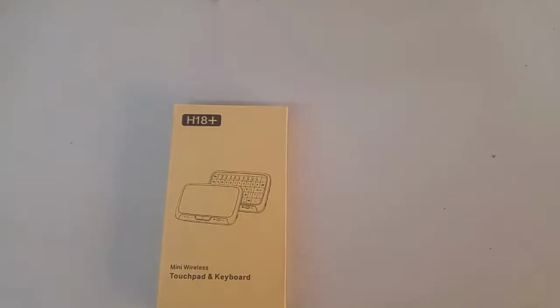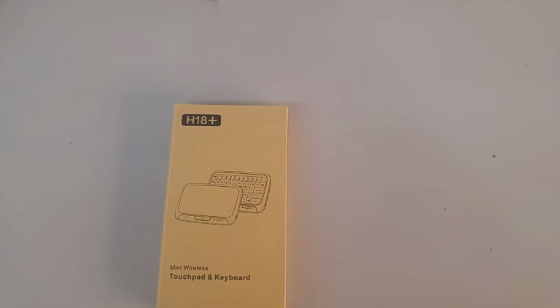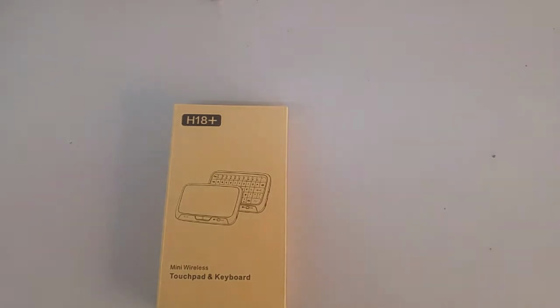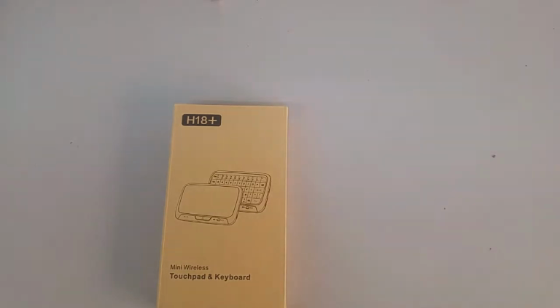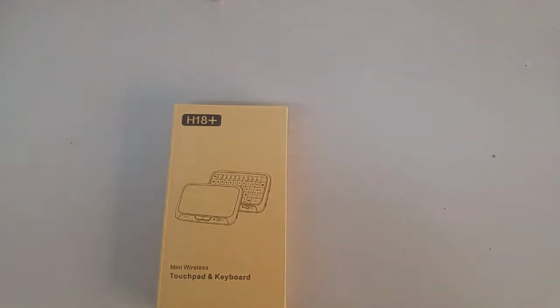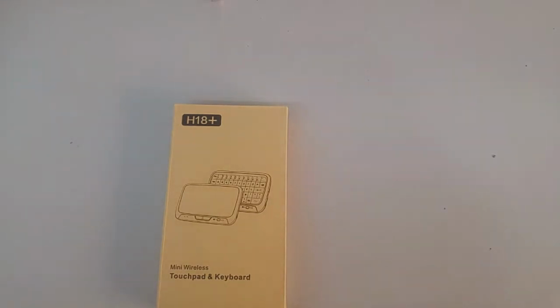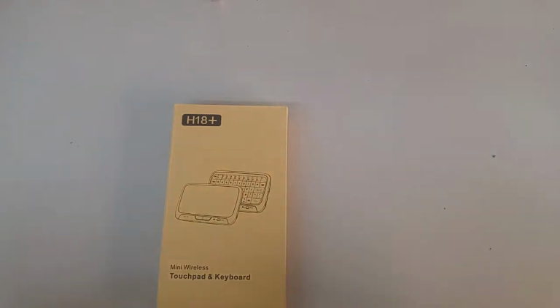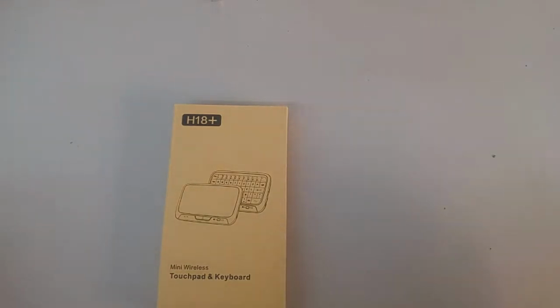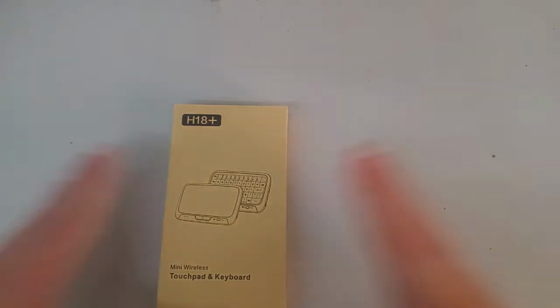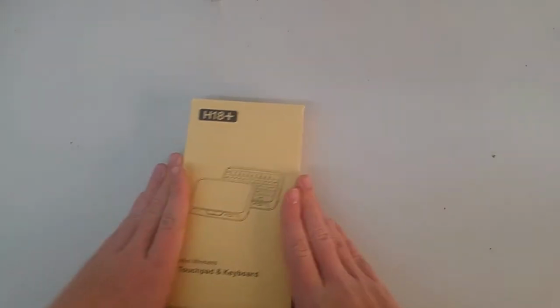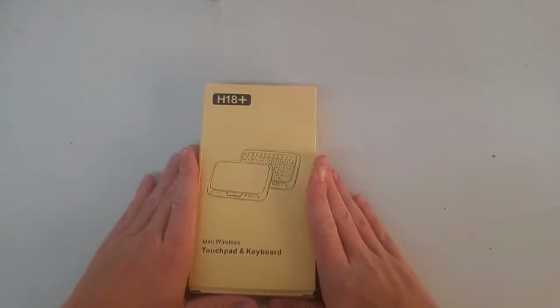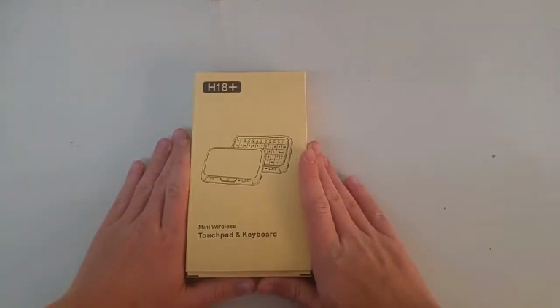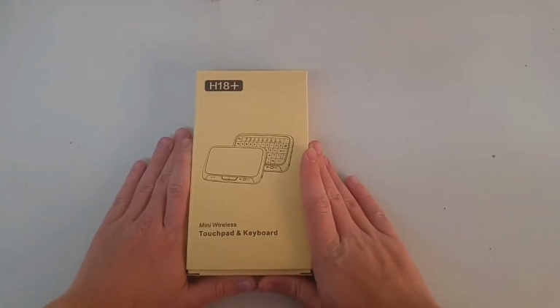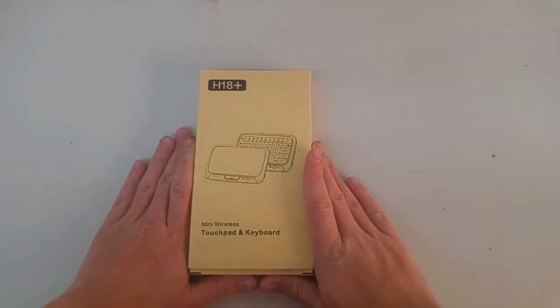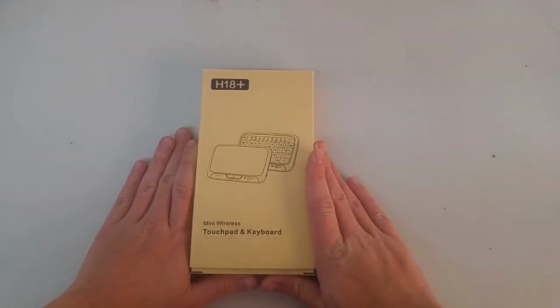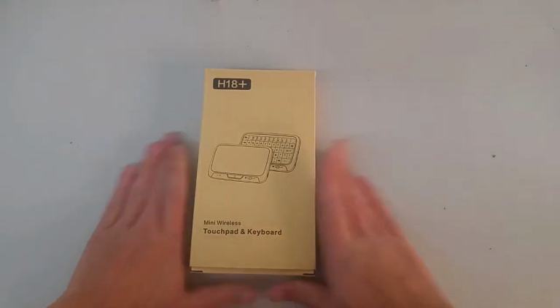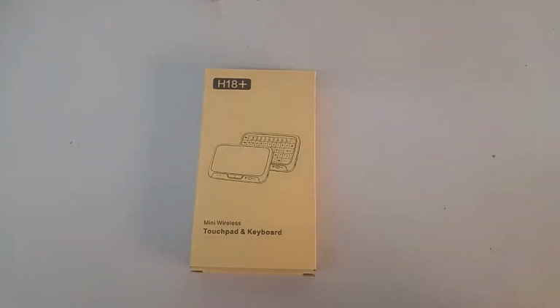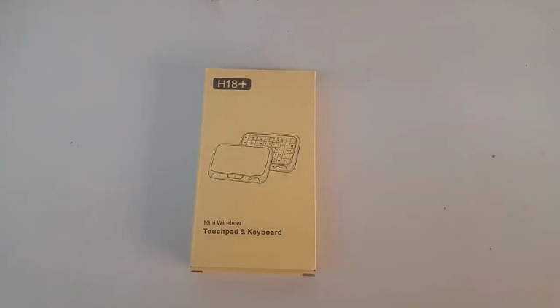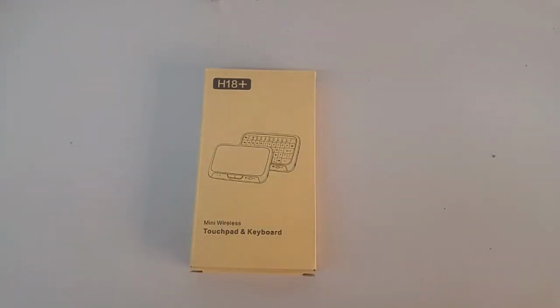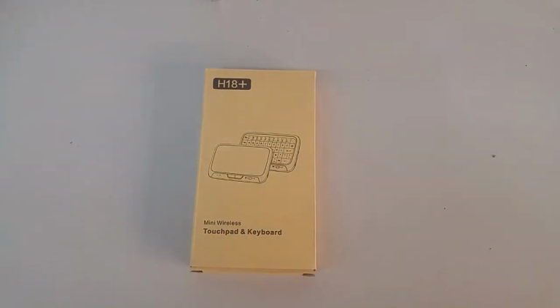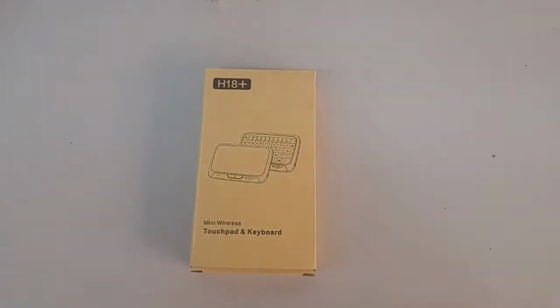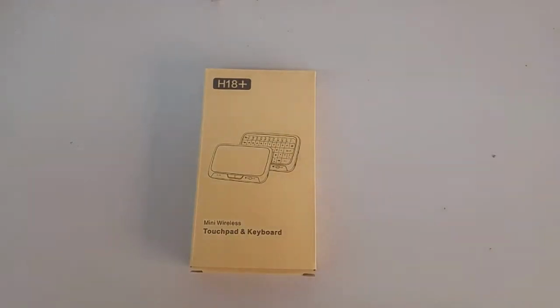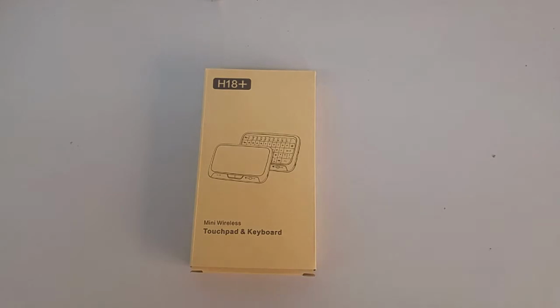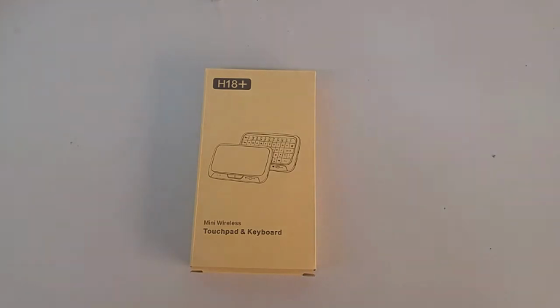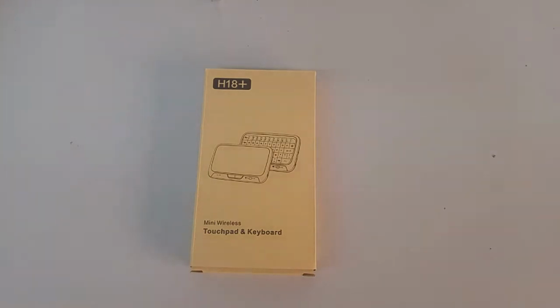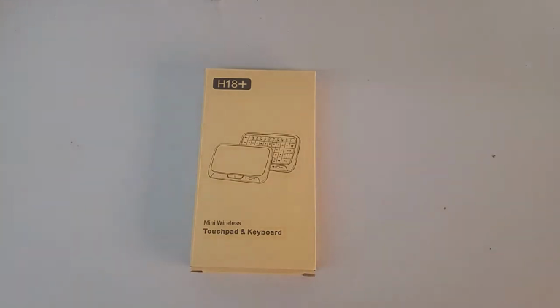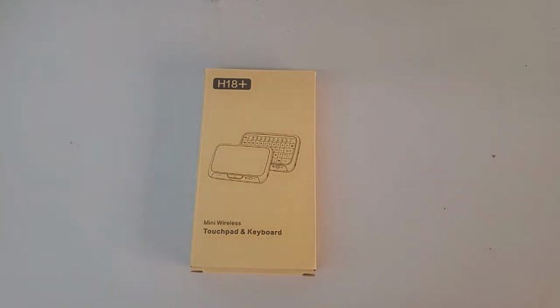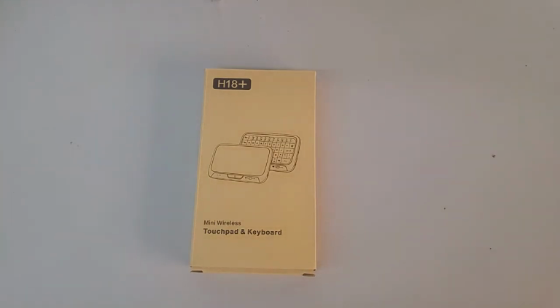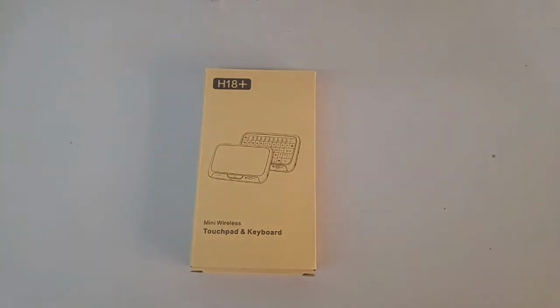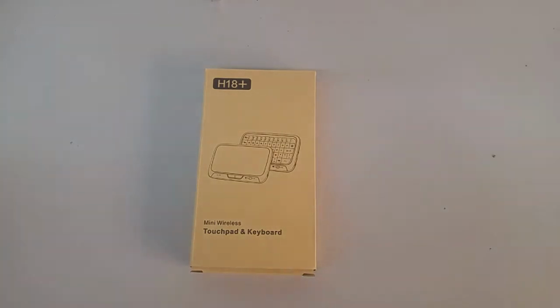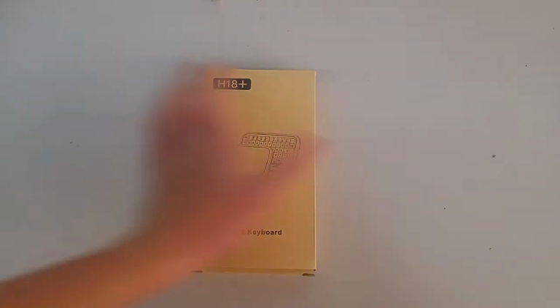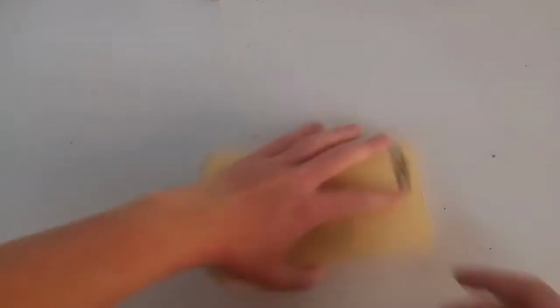My name is Kenan from Henrack Technology and today I'll be introducing to you the H18 Plus mini wireless touchpad and keyboard.